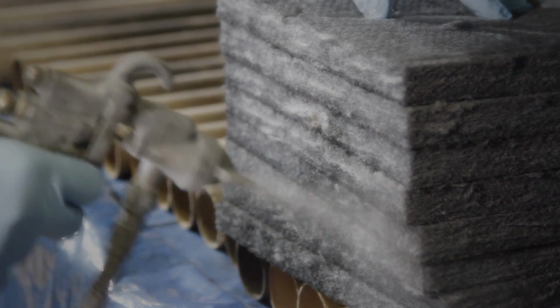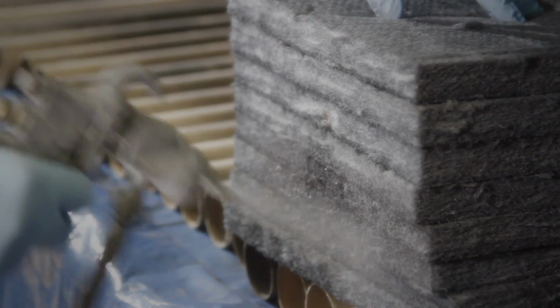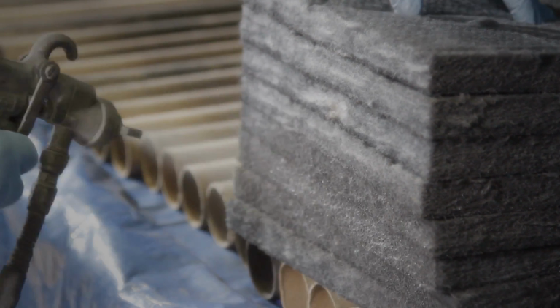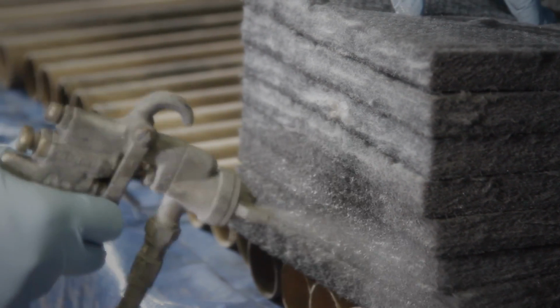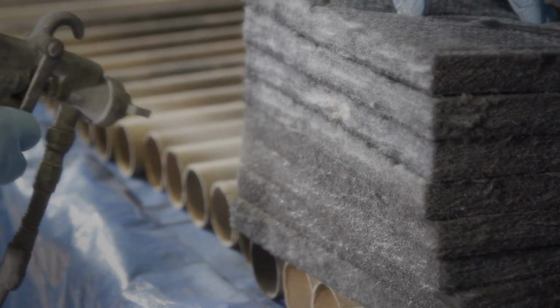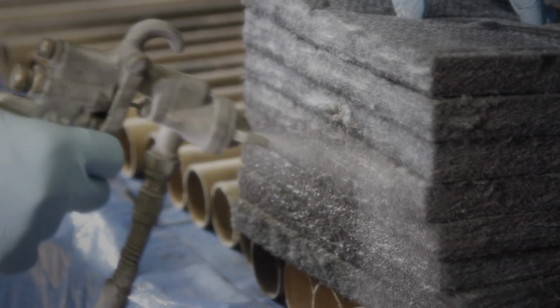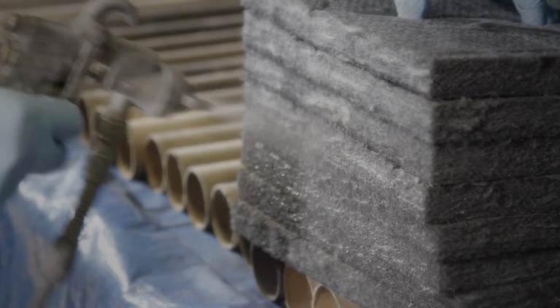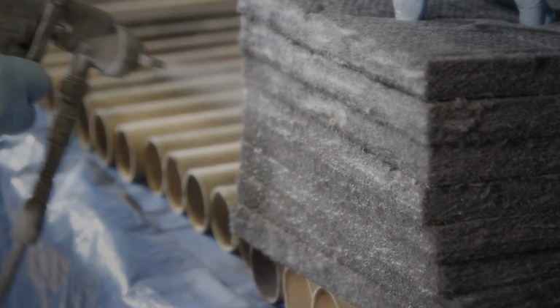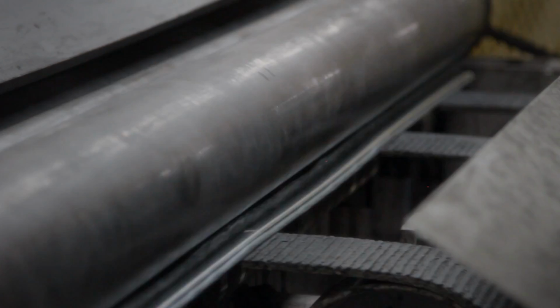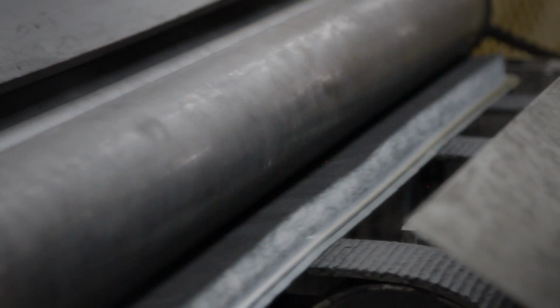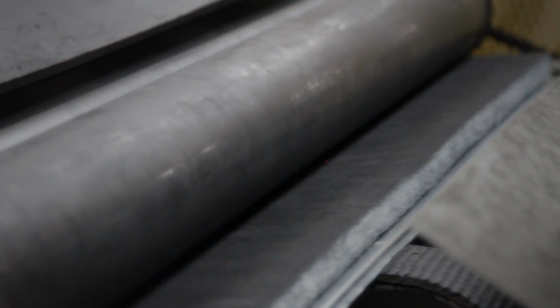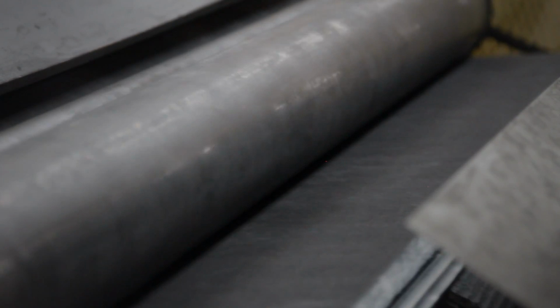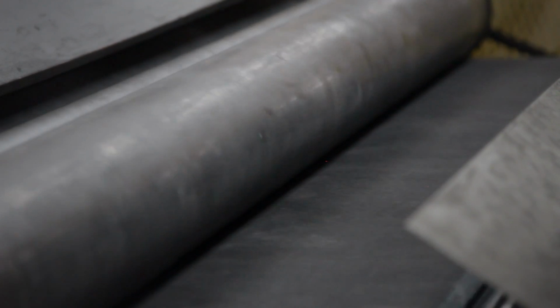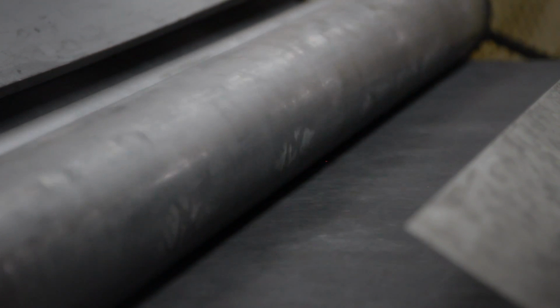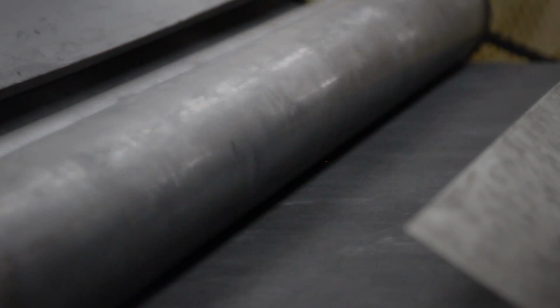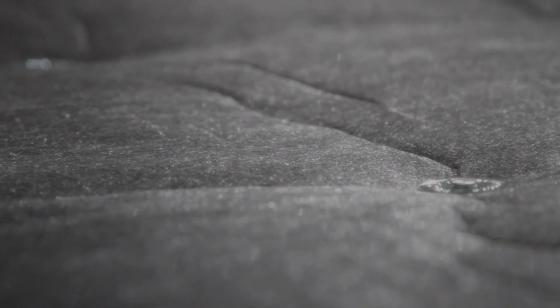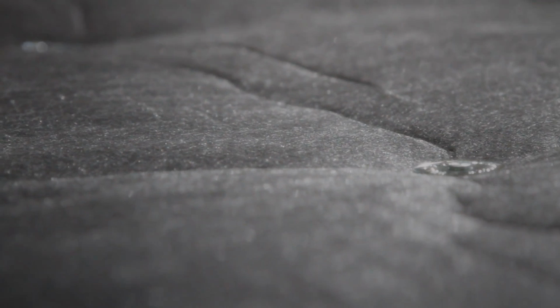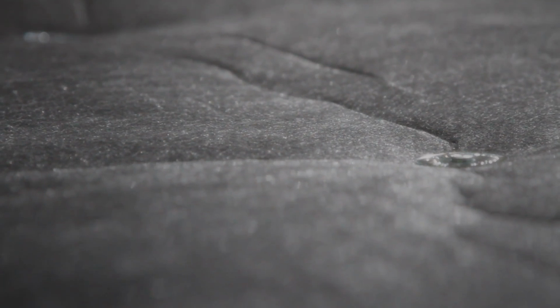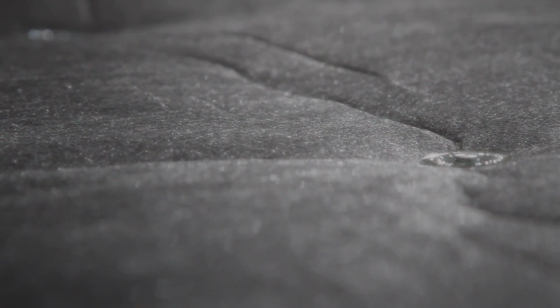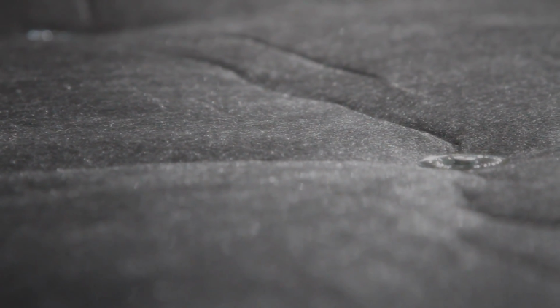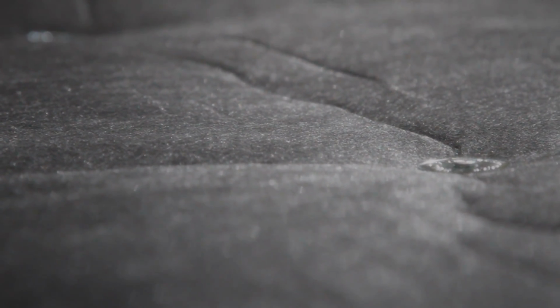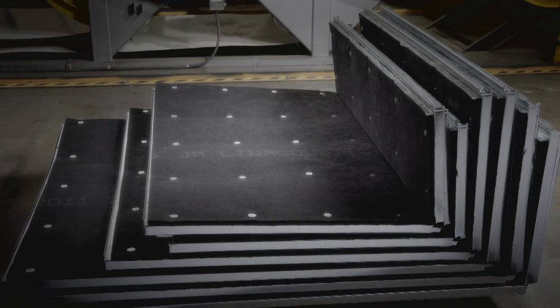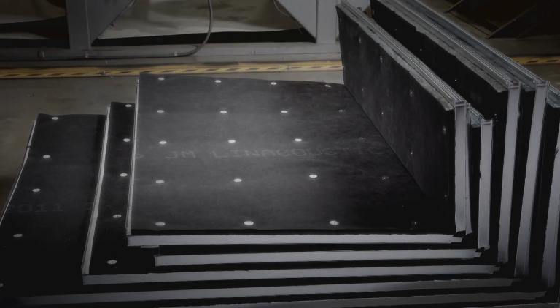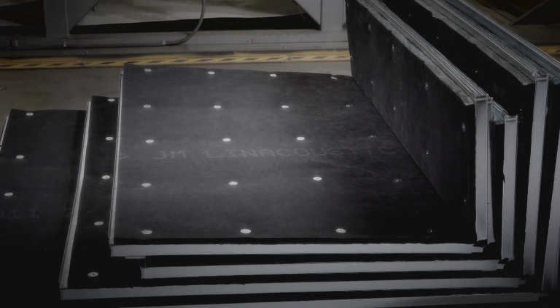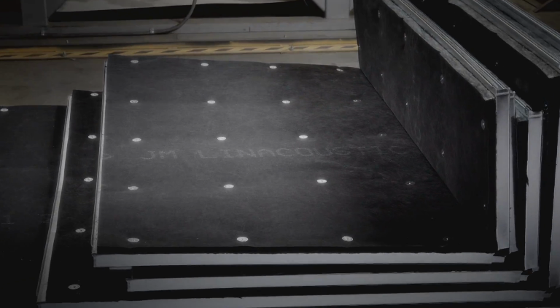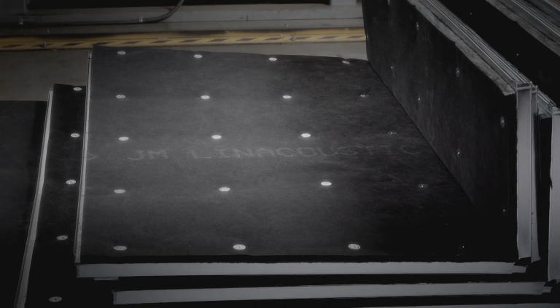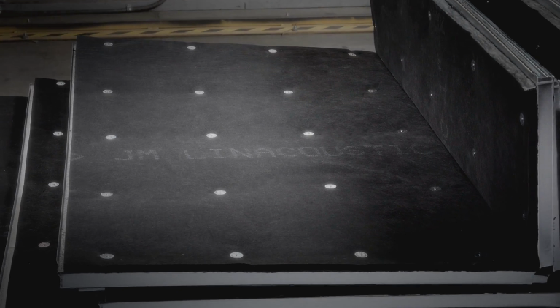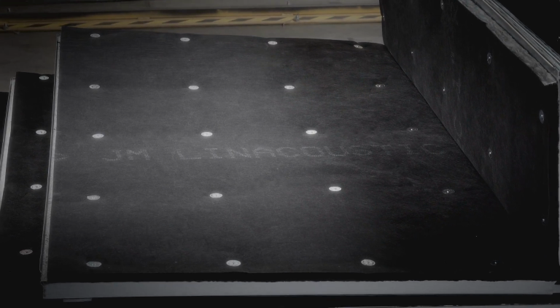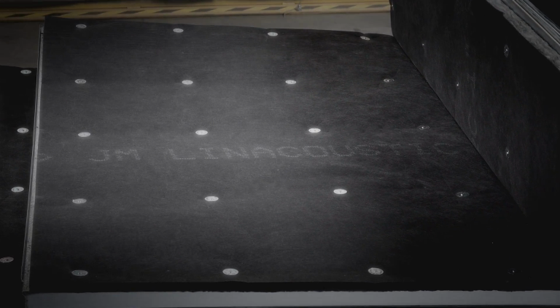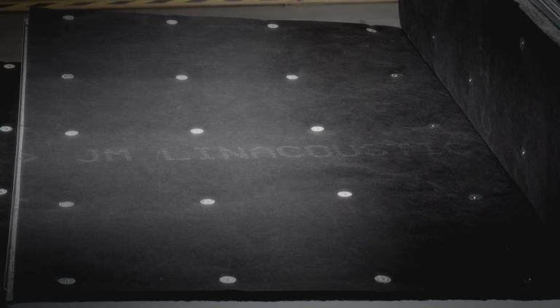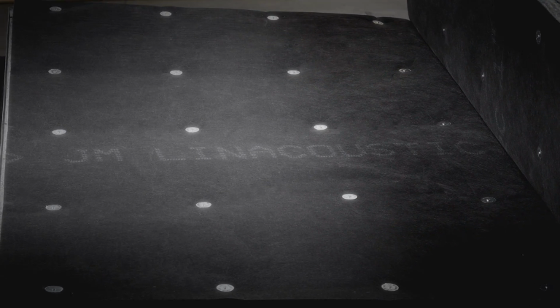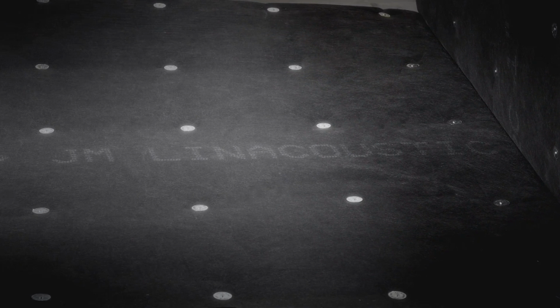This design combines our proprietary Permacoat acrylic coating with a flexible glass mat facing to create superior surface durability, excellent water repellency, and exceptional protection against microbial growth.